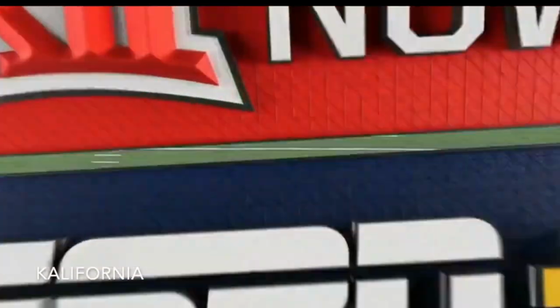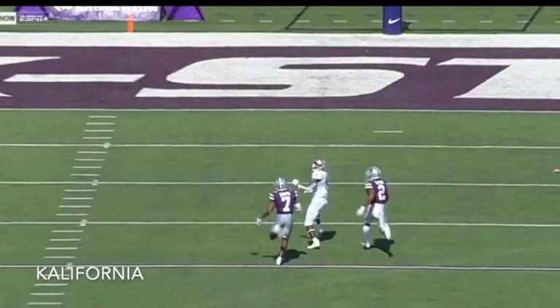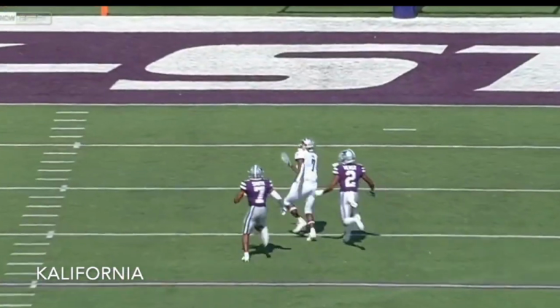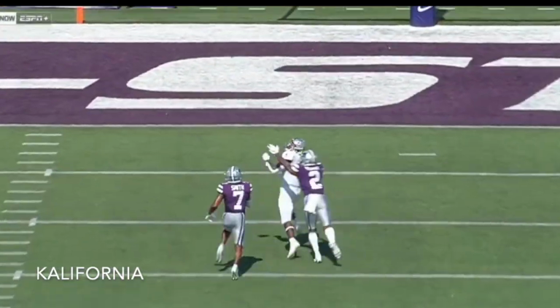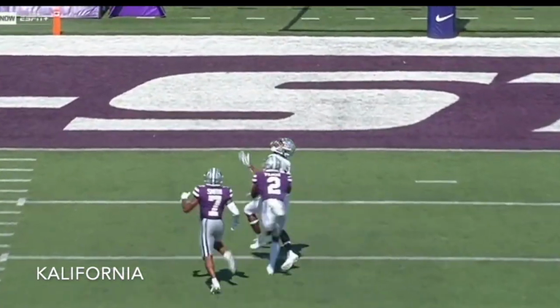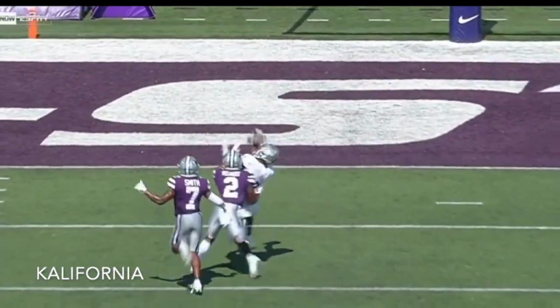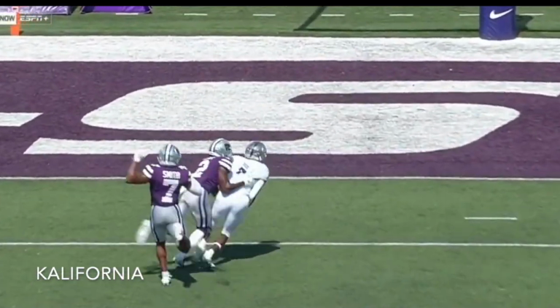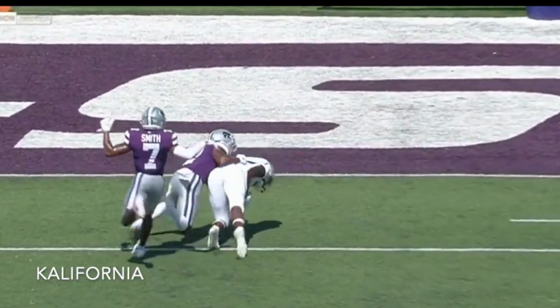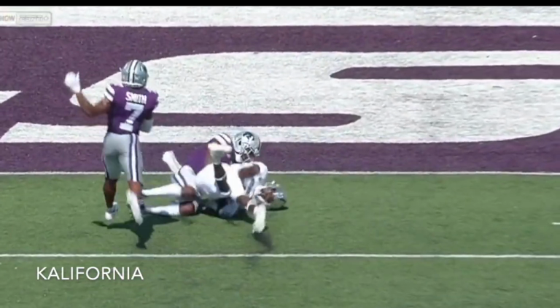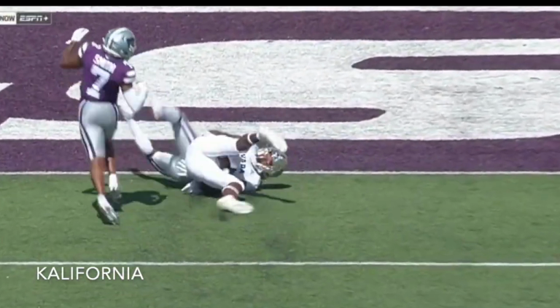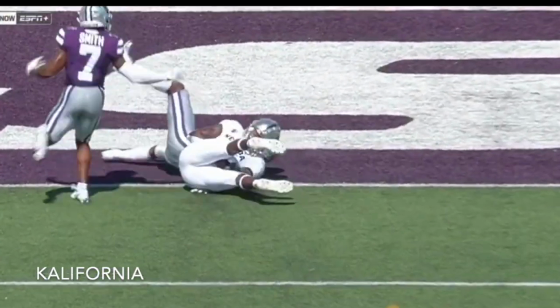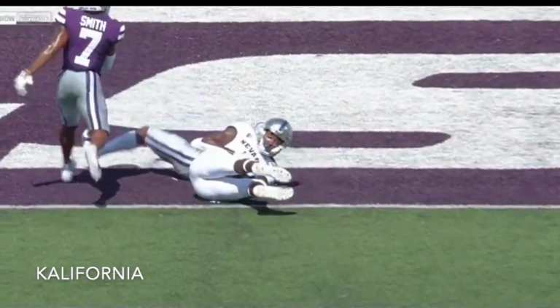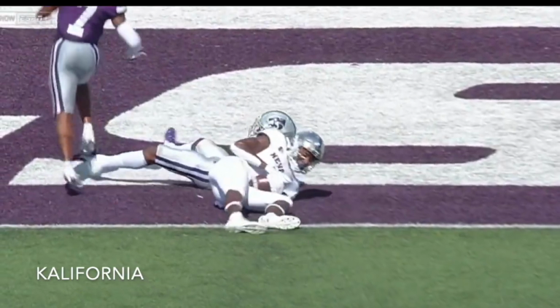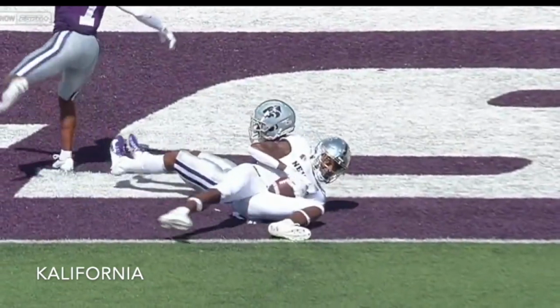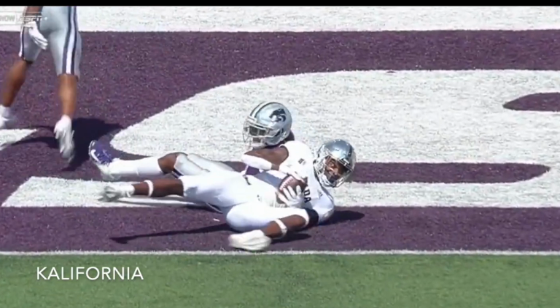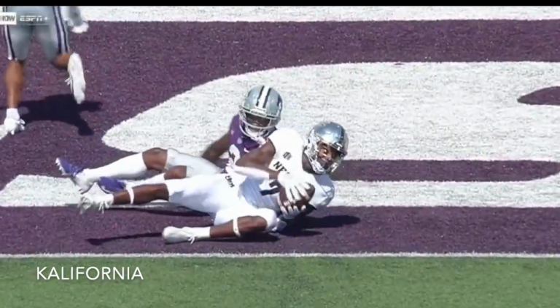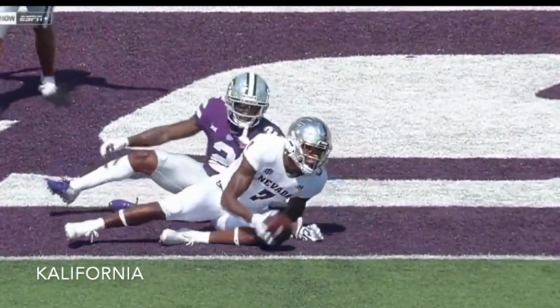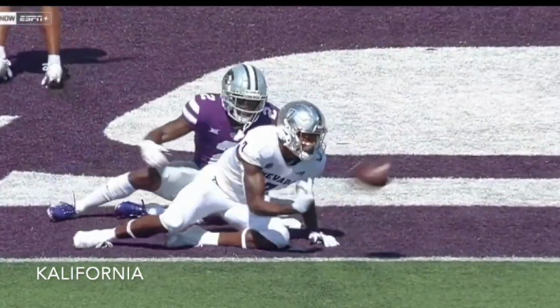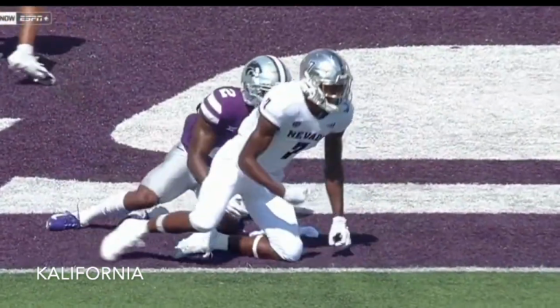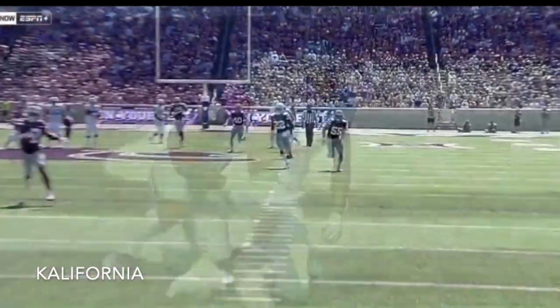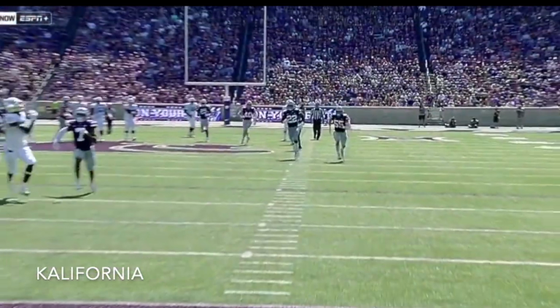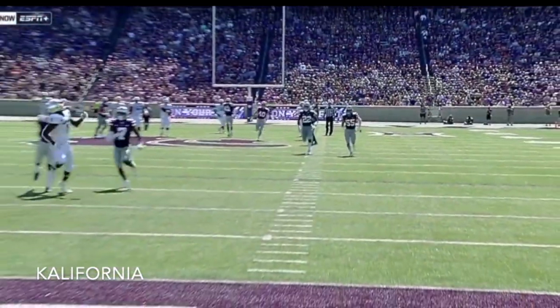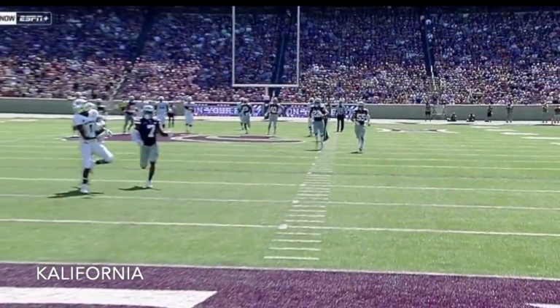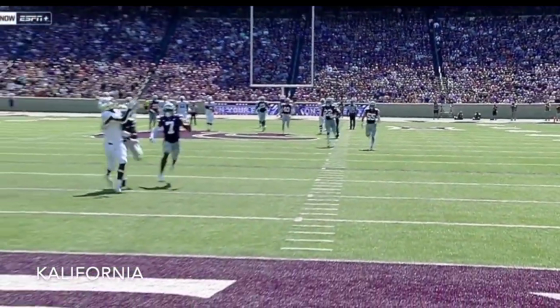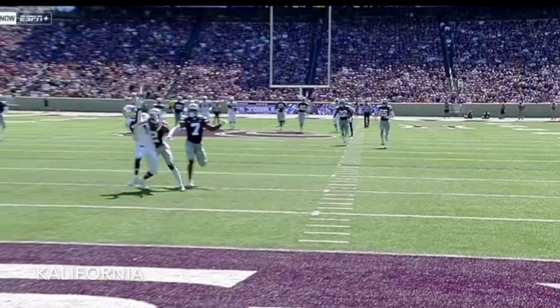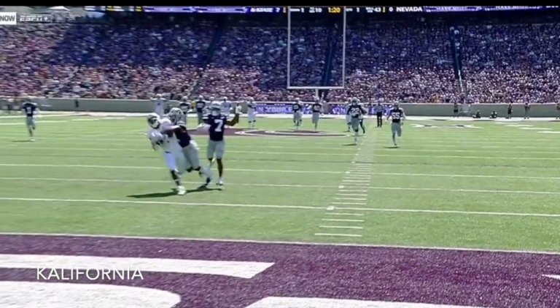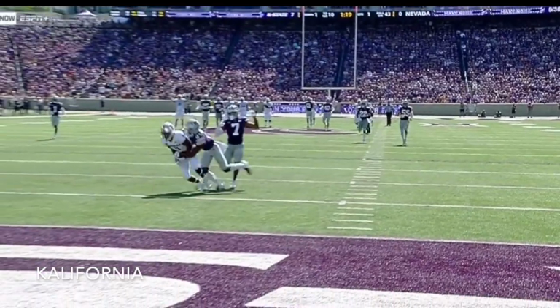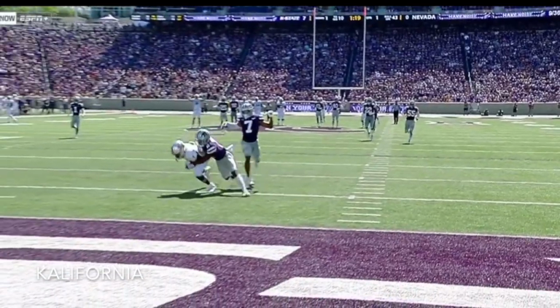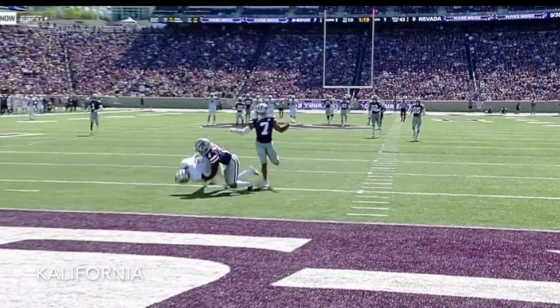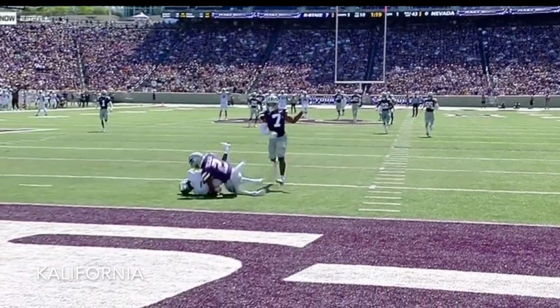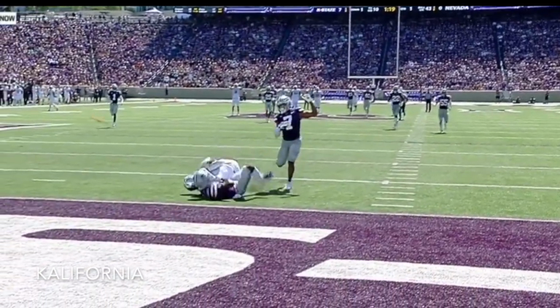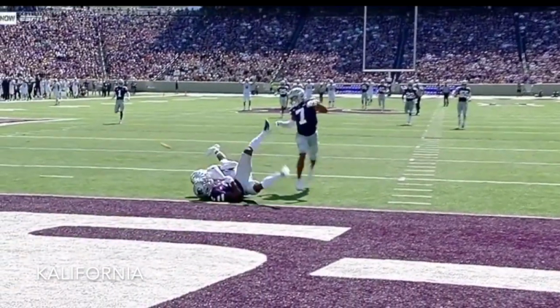Hit the seams. Smith on the one-on-one man coverage, able to outrun him. Safety got caught in no man's land. Pass interference — he was still able to complete the play.